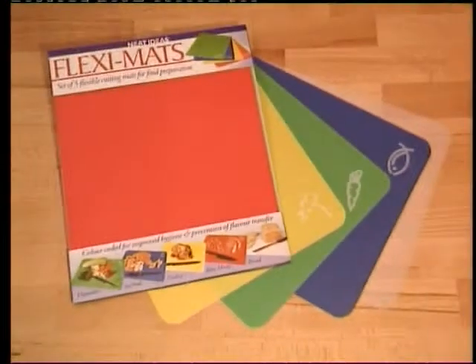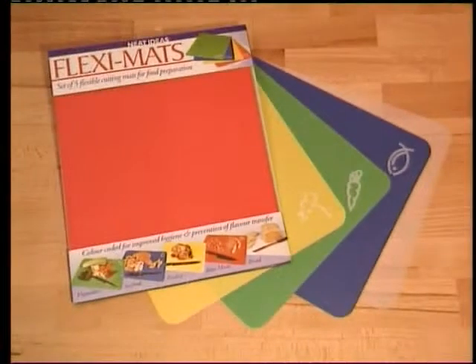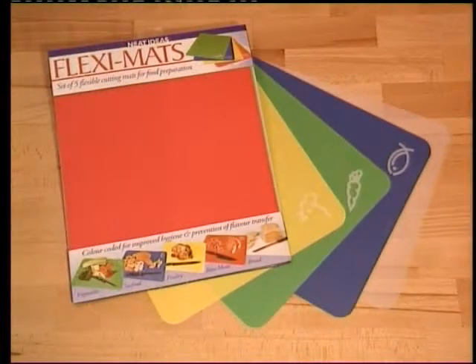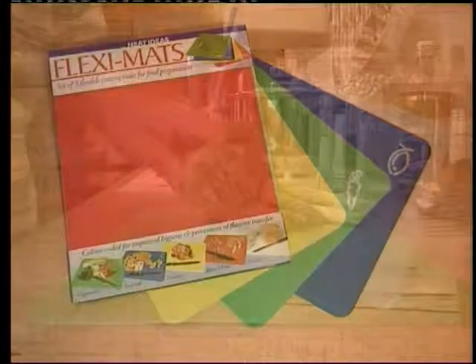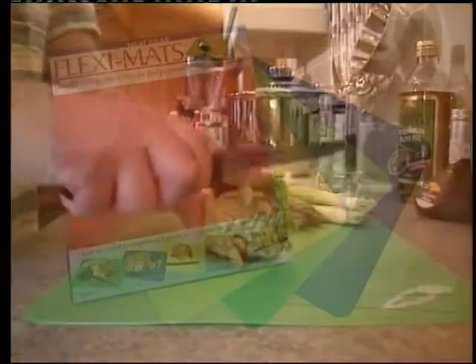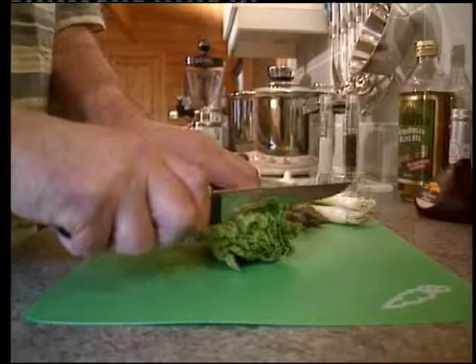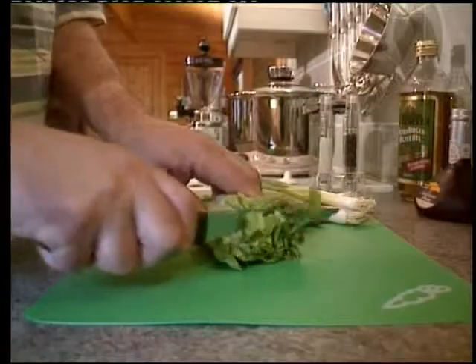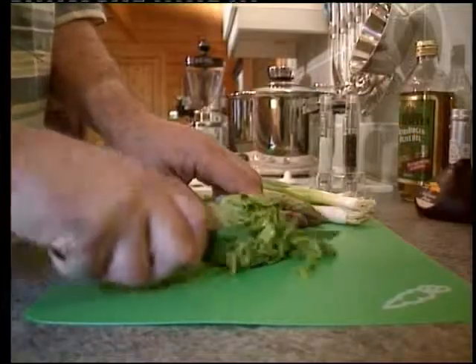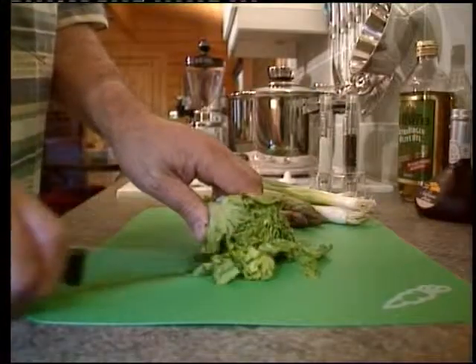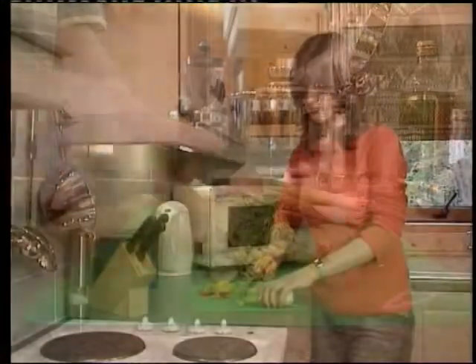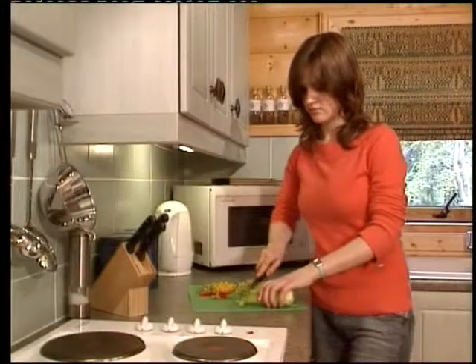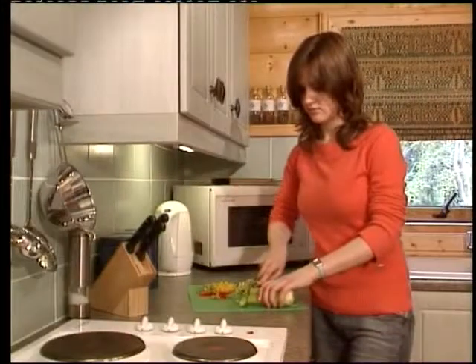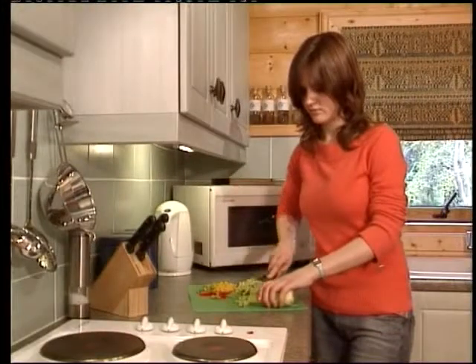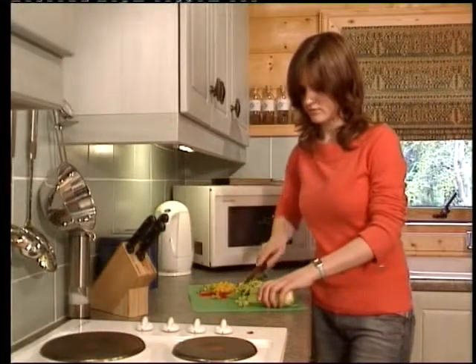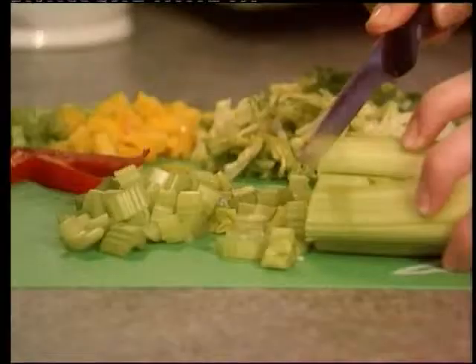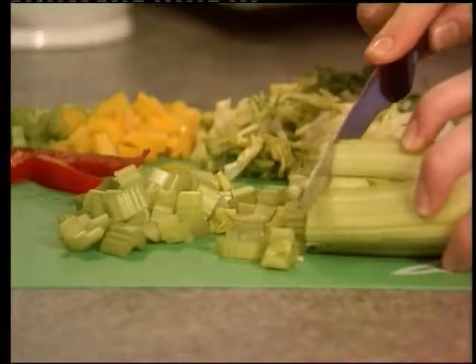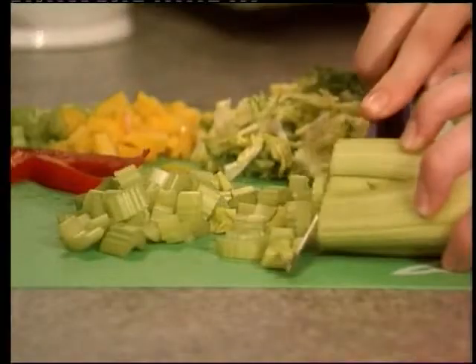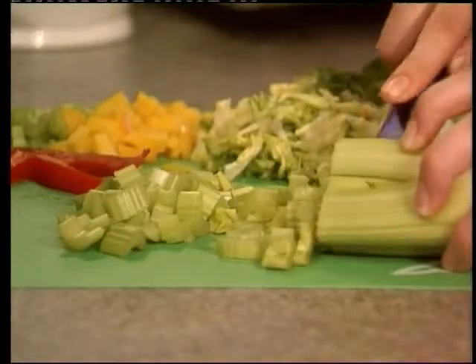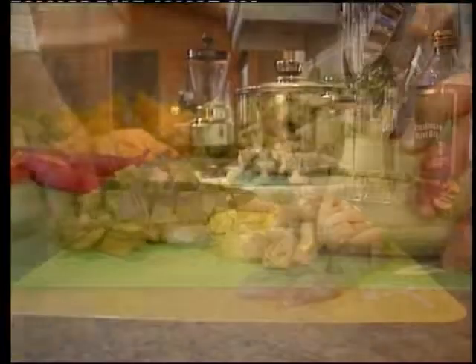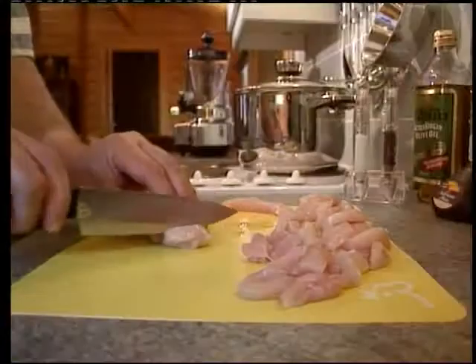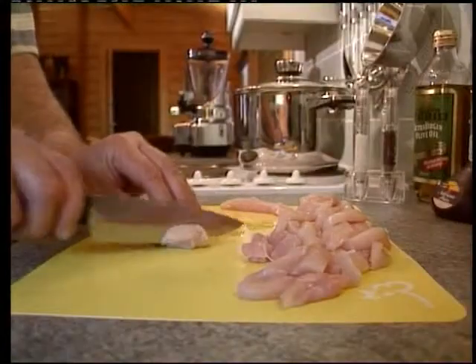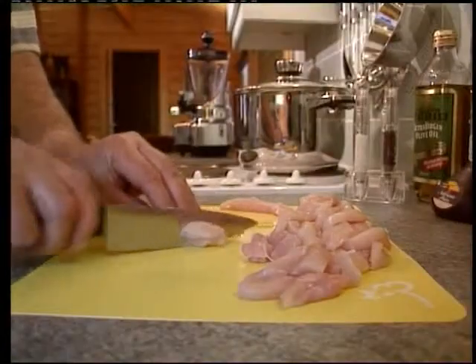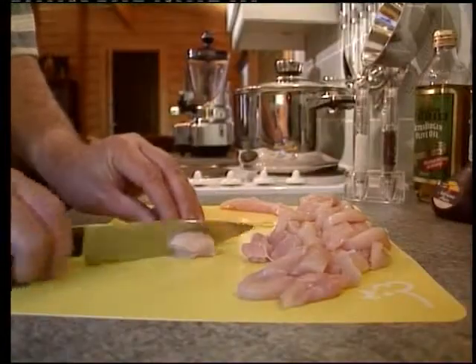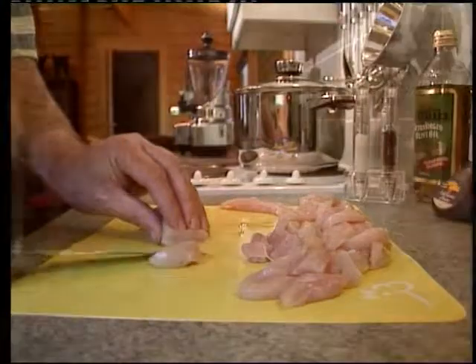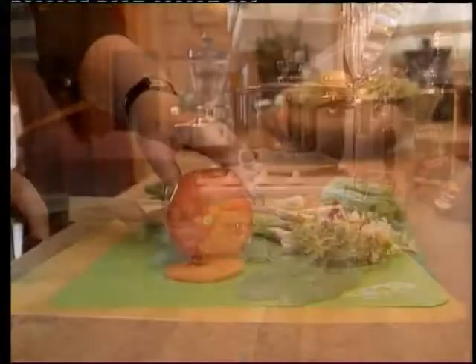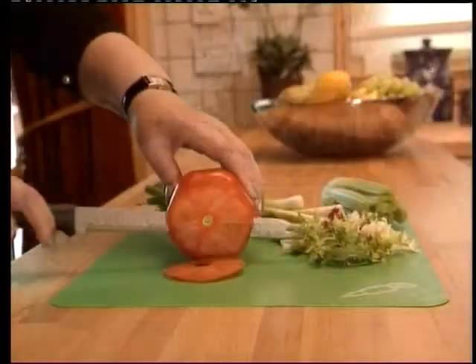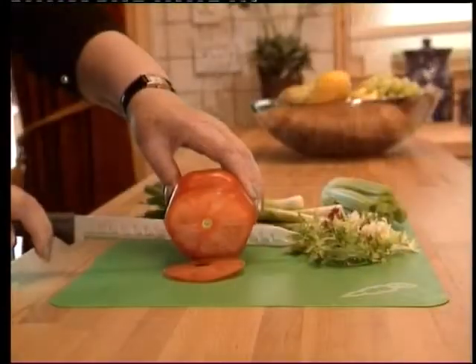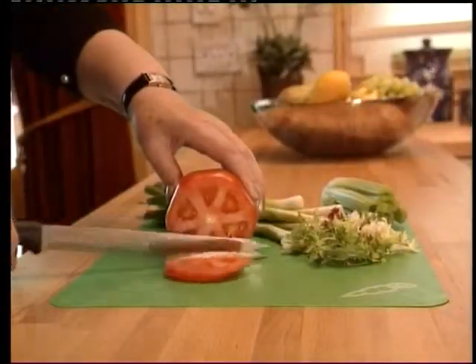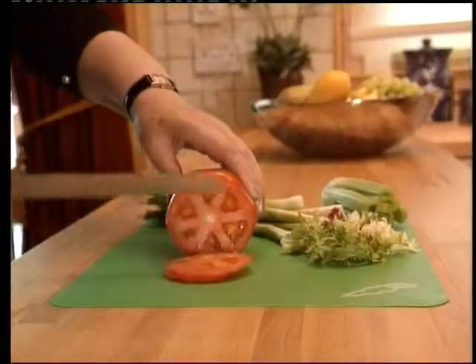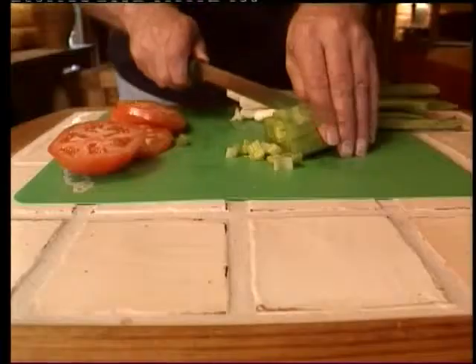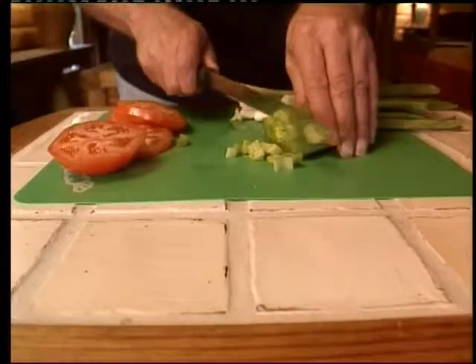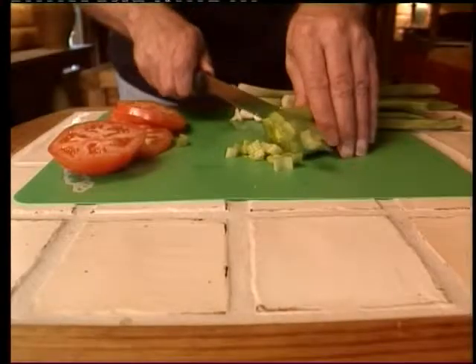Introducing FlexiMats from Neat Ideas, a set of five color-coded cutting mats designed for hygienic food preparation to protect all surfaces, including natural wood and ceramic tiles.